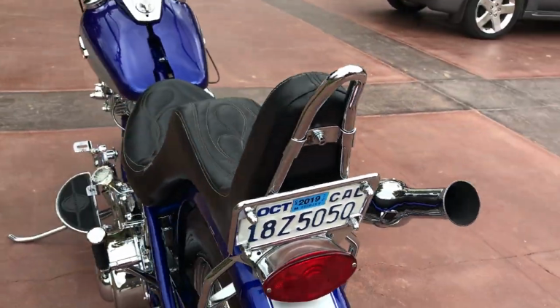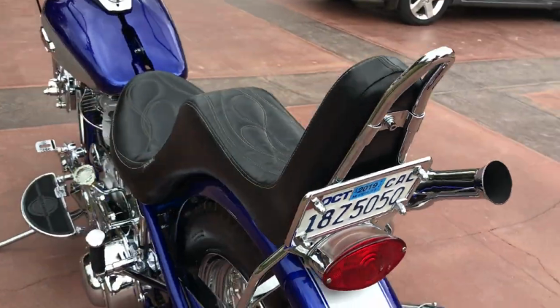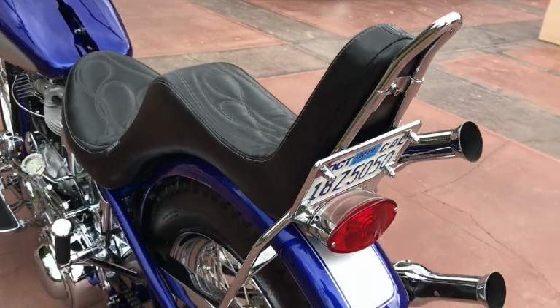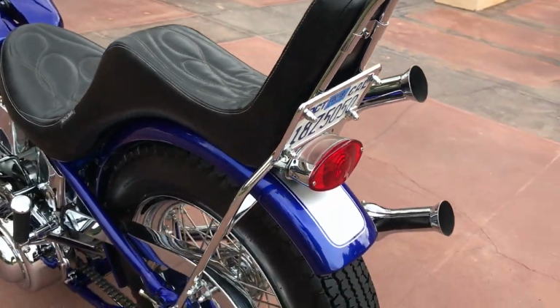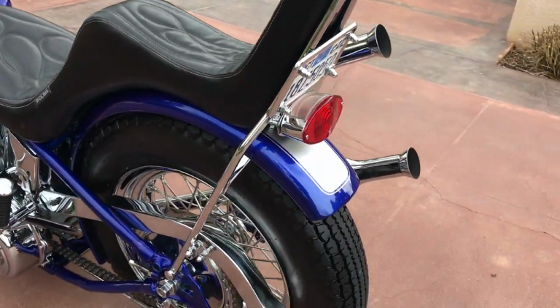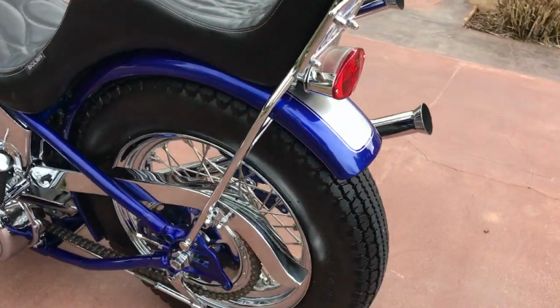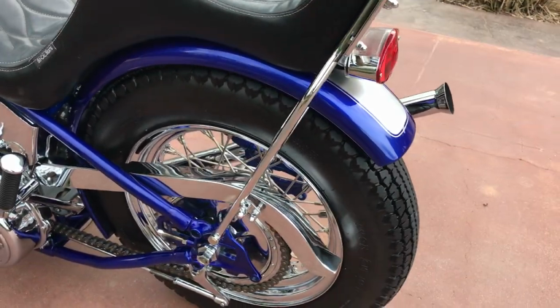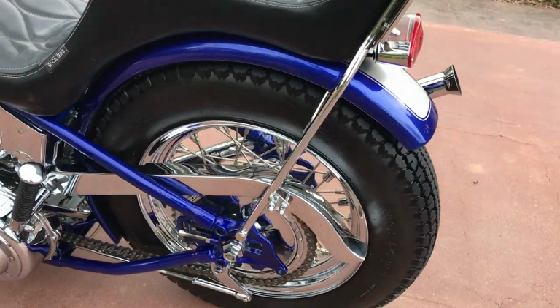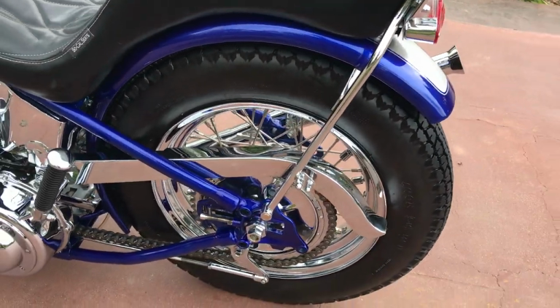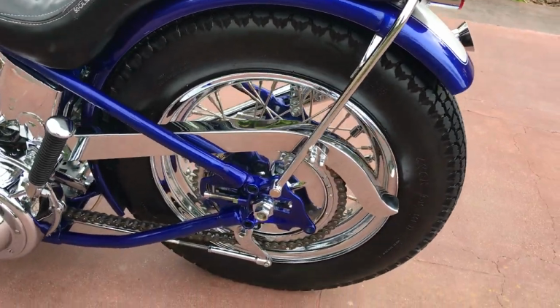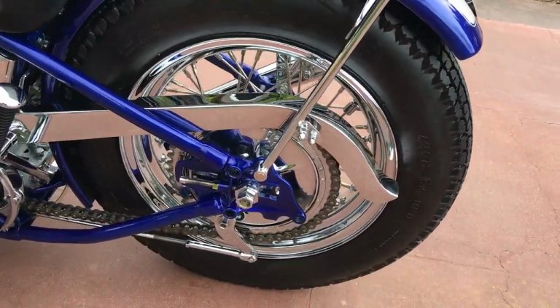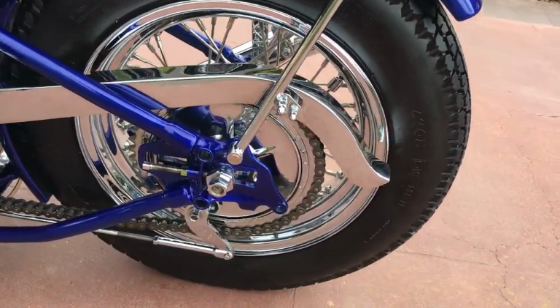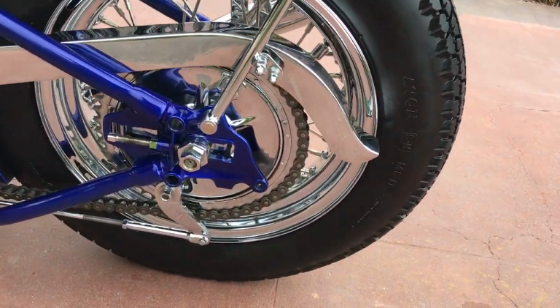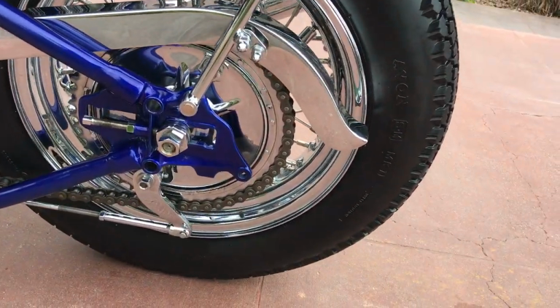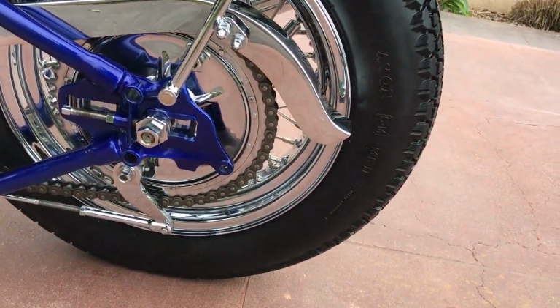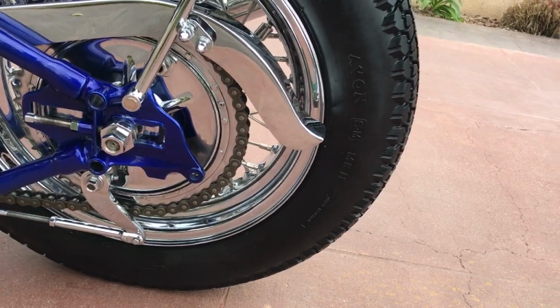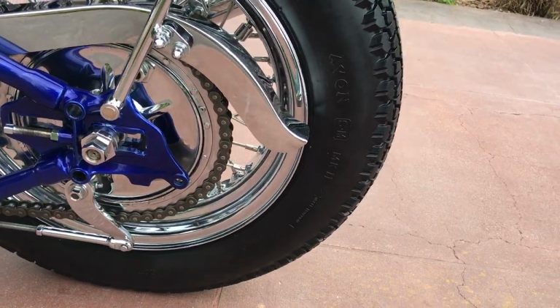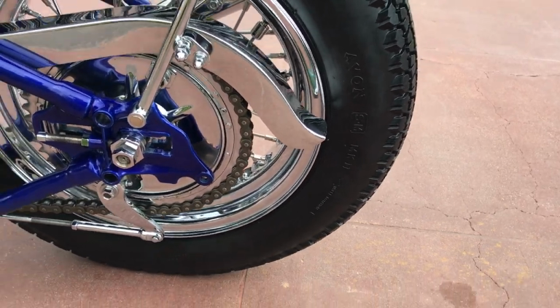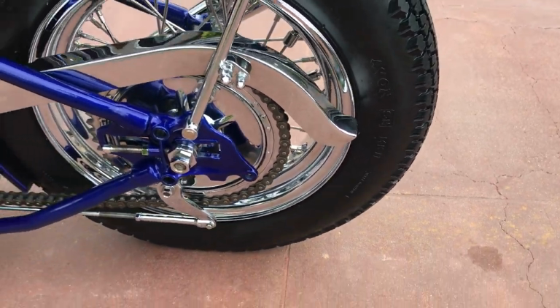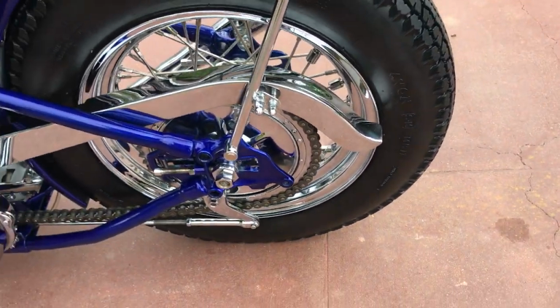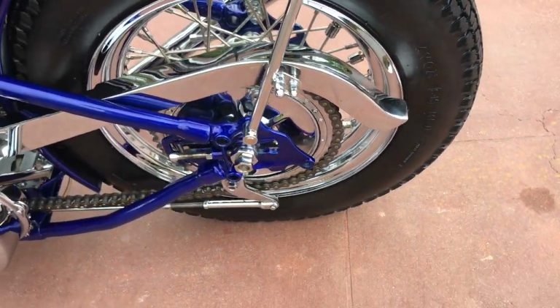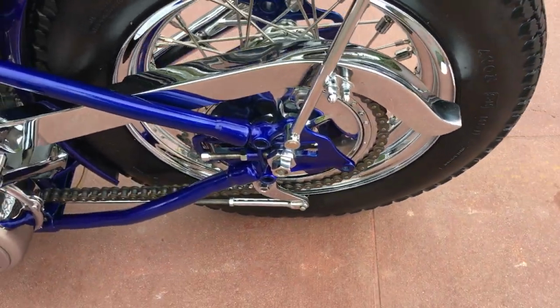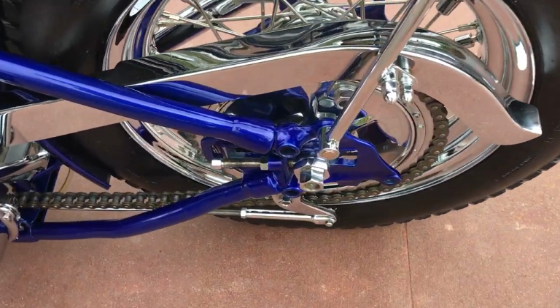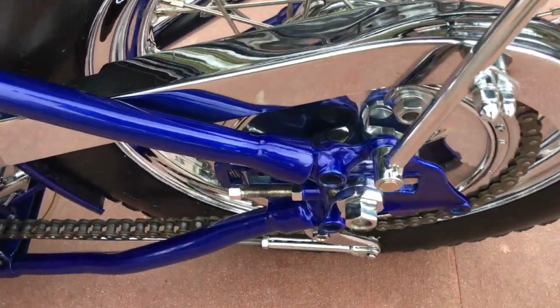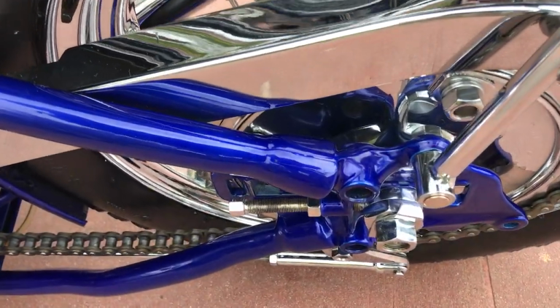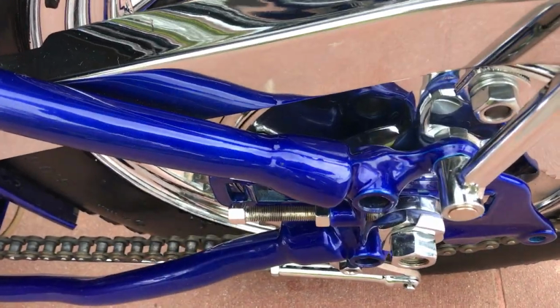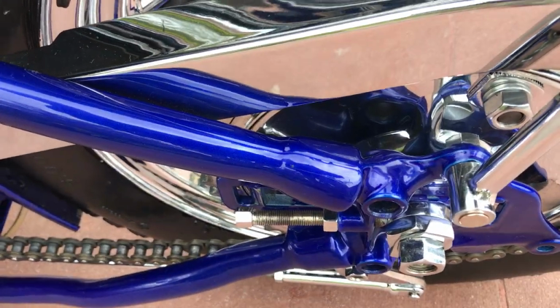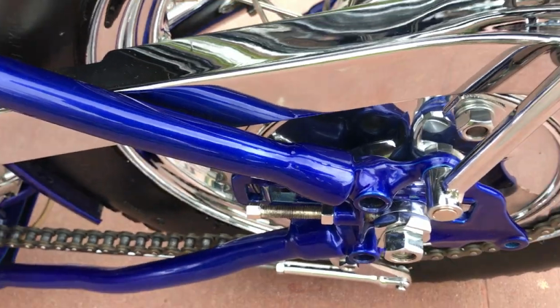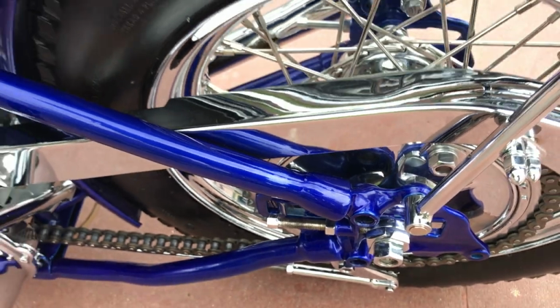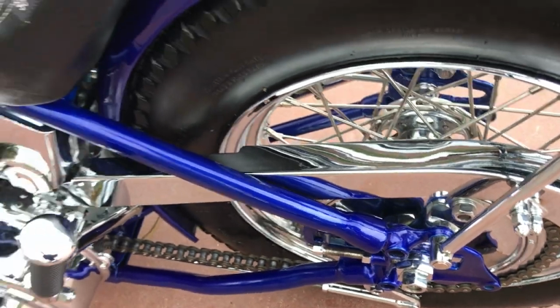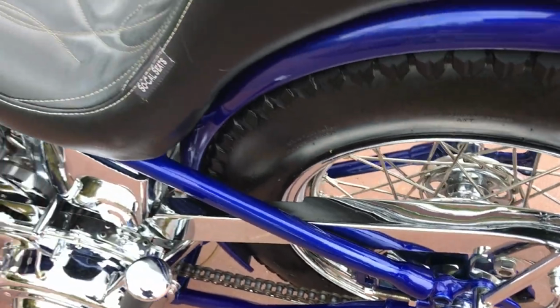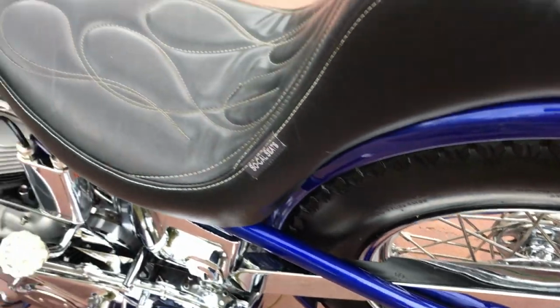Engine numbers are very clean, lower case numbers match, the frame has not been cut. It does have a little bit of molding on some of the weld marks just to clean it up.